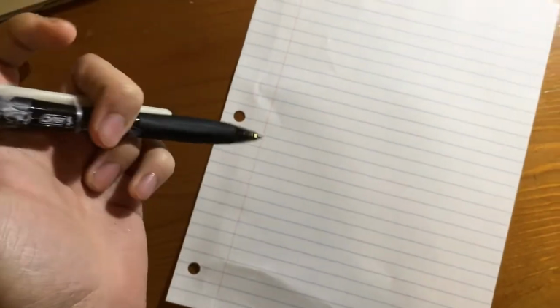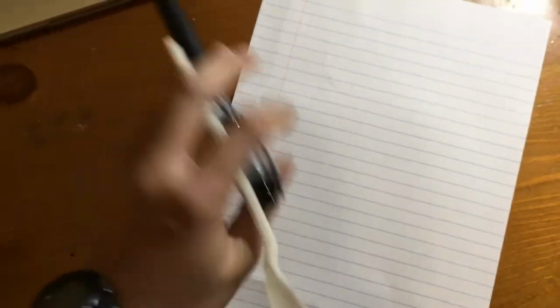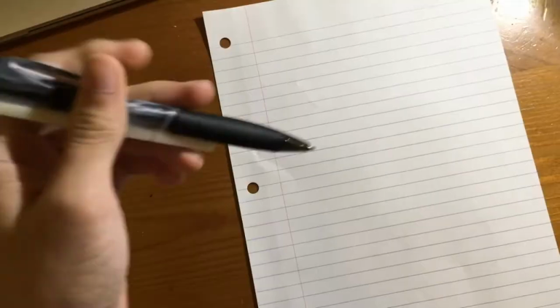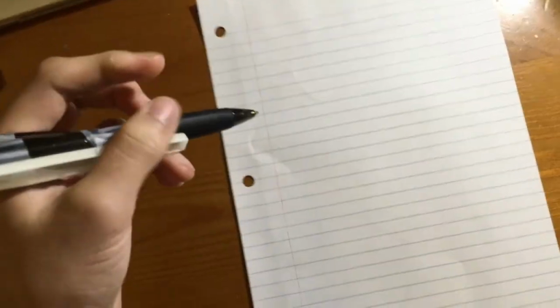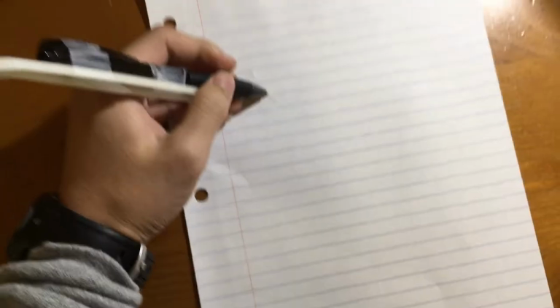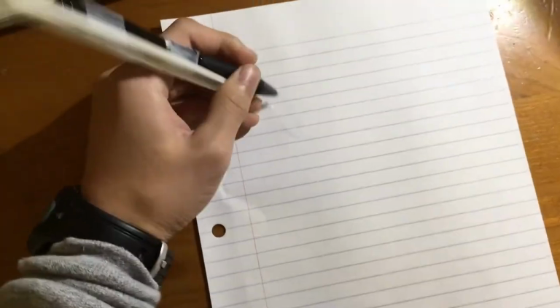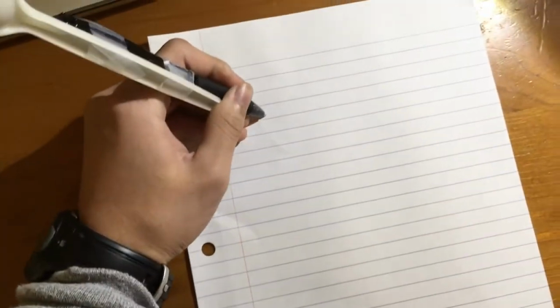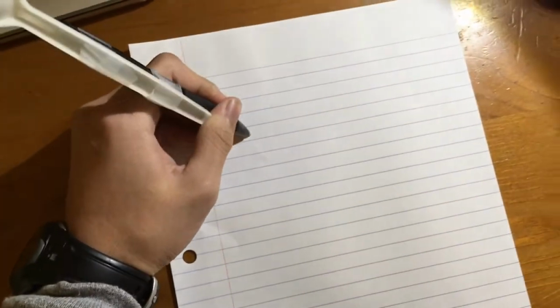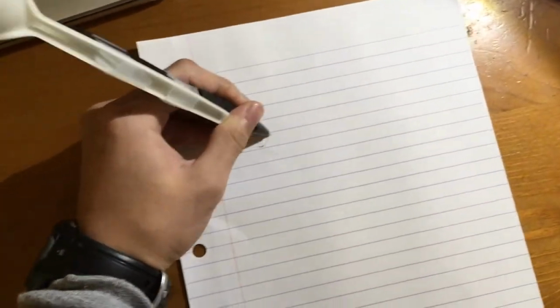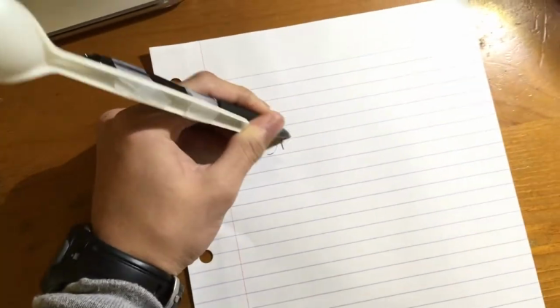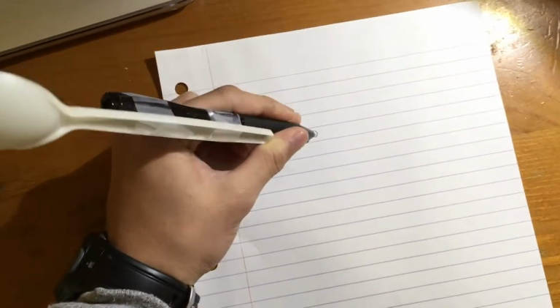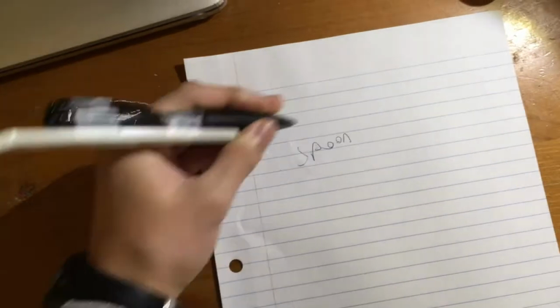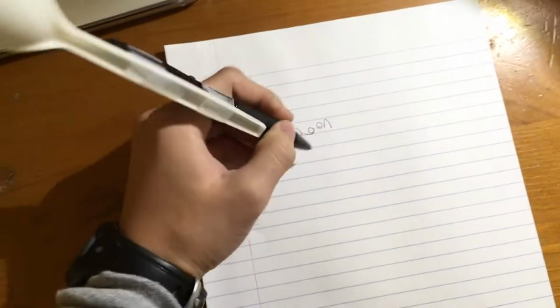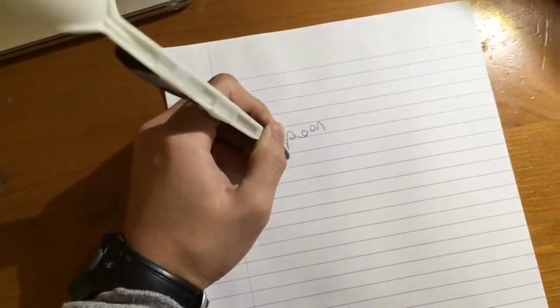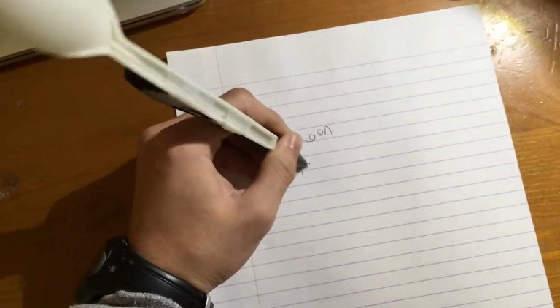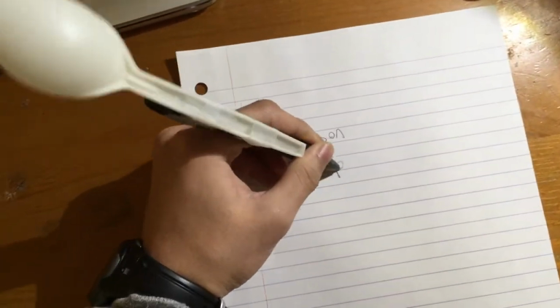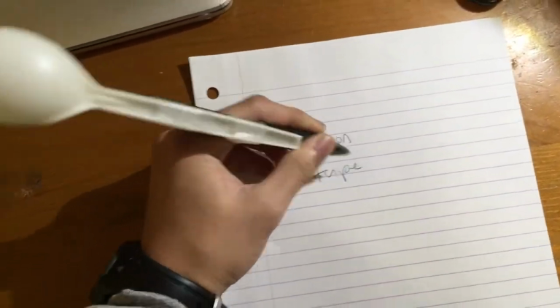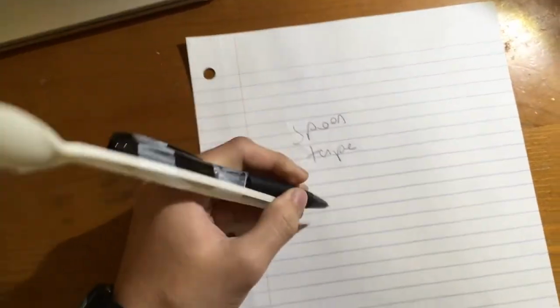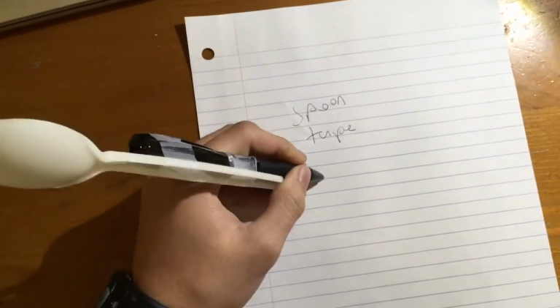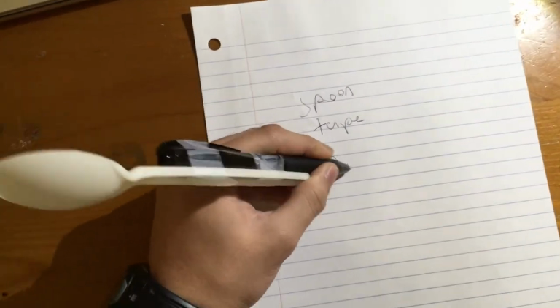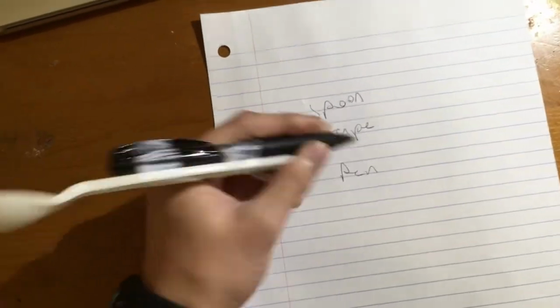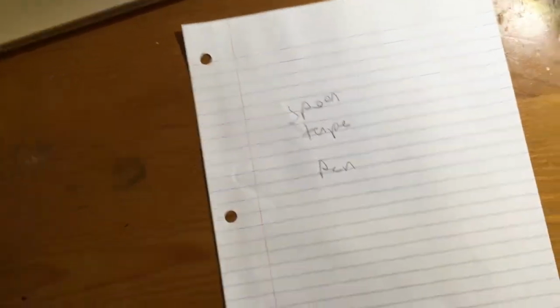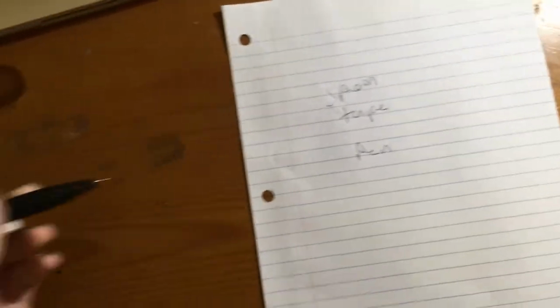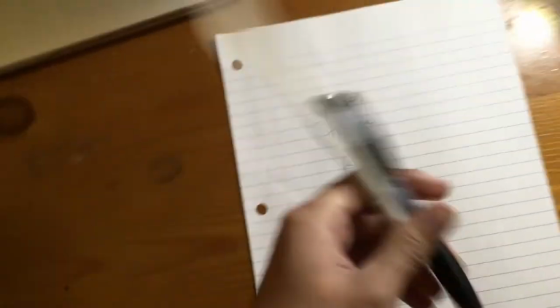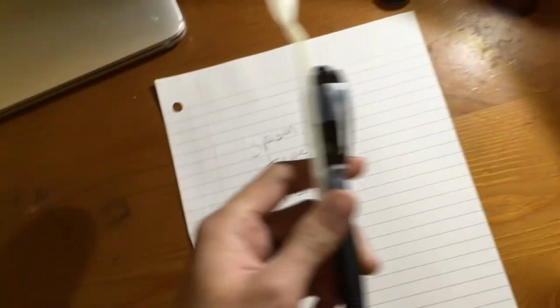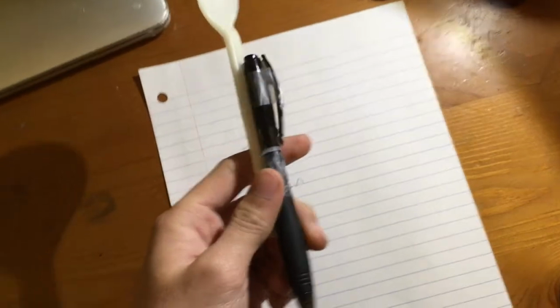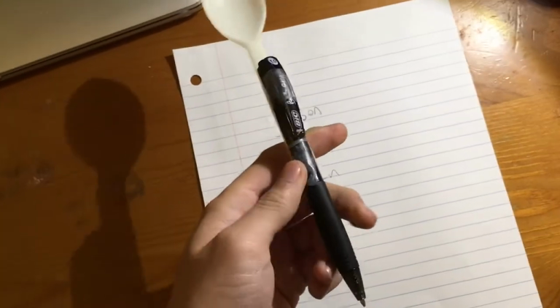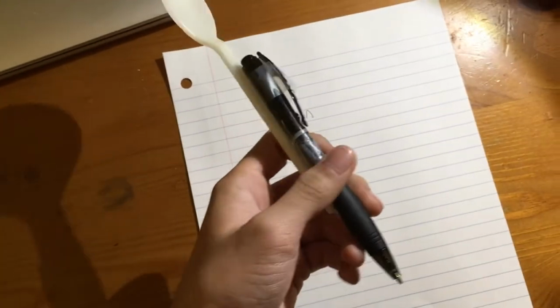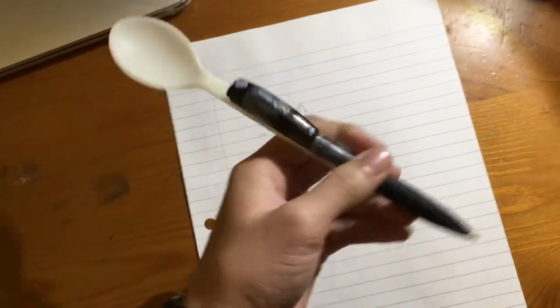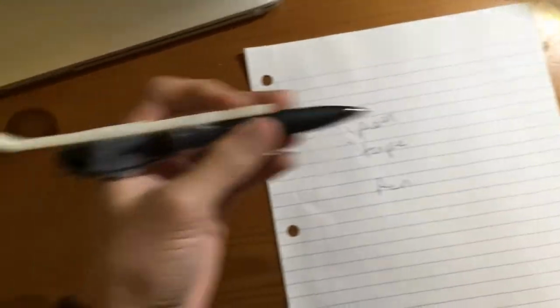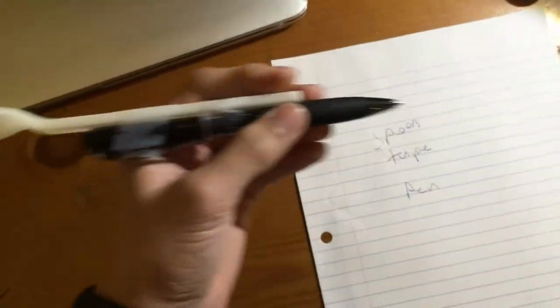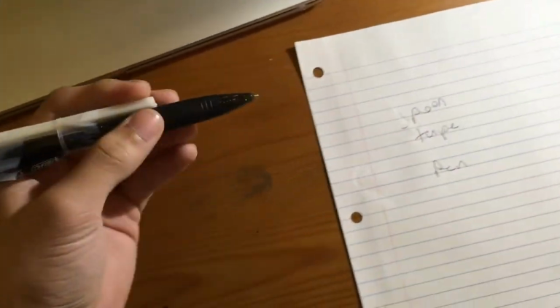With your tape spoon pen you can write so much better than you could with your normal pen. You can write 'spoon,' you can write 'tape,' you can write 'pen' — you can write all sorts of things with the spoon tape pen.